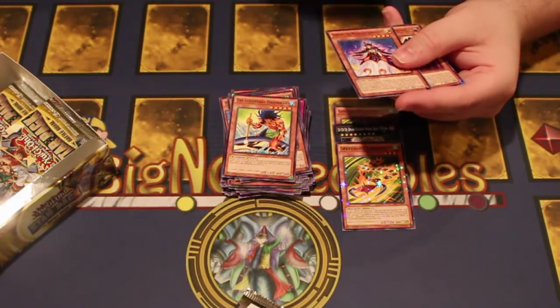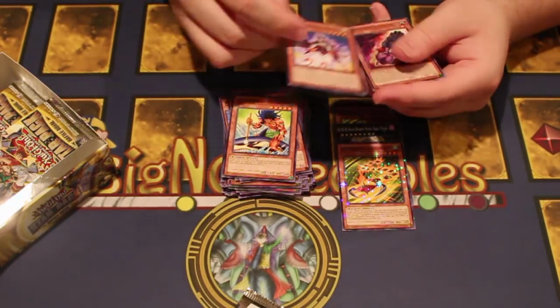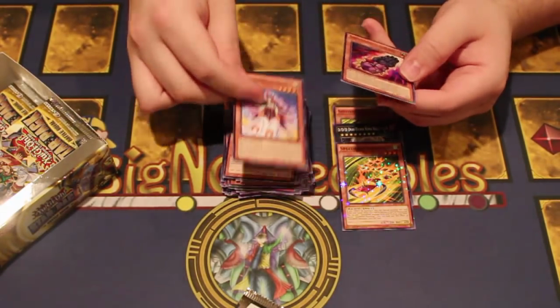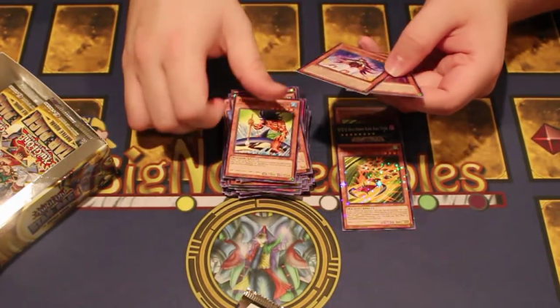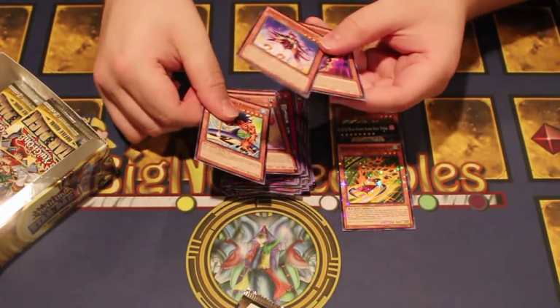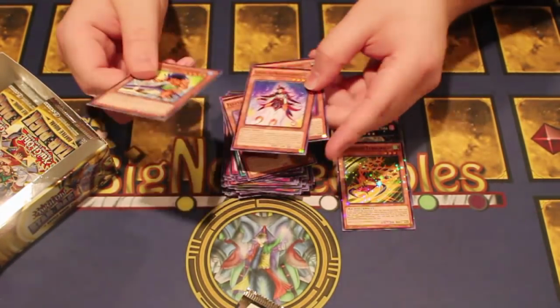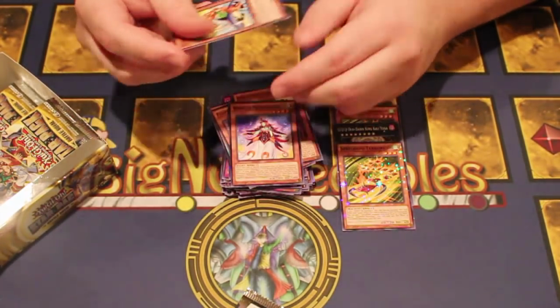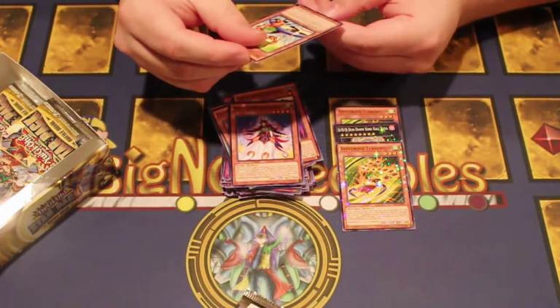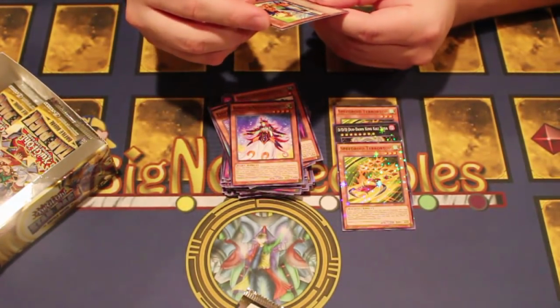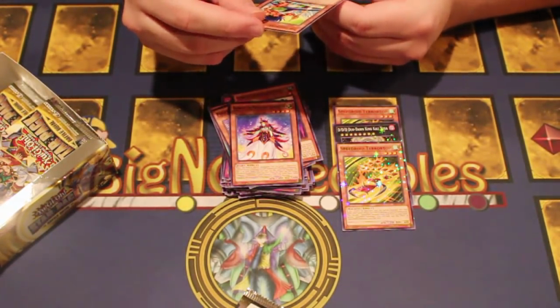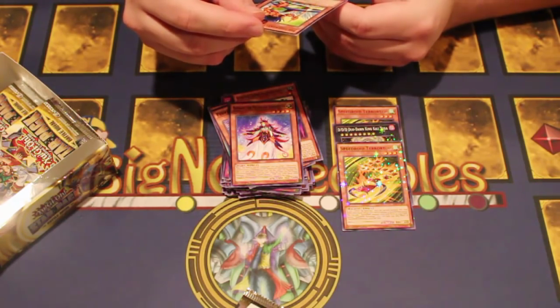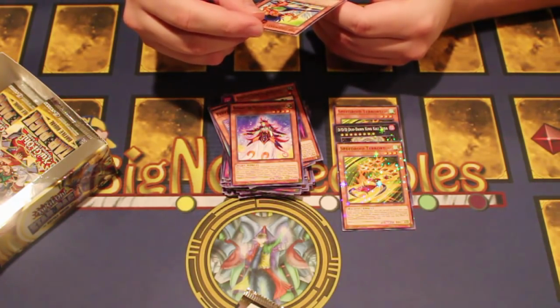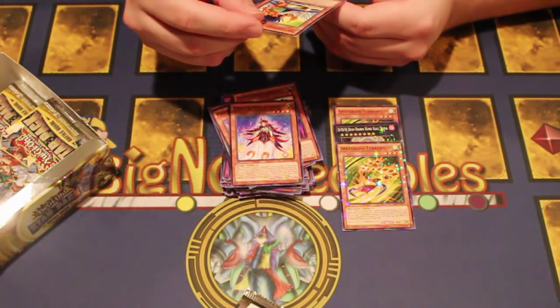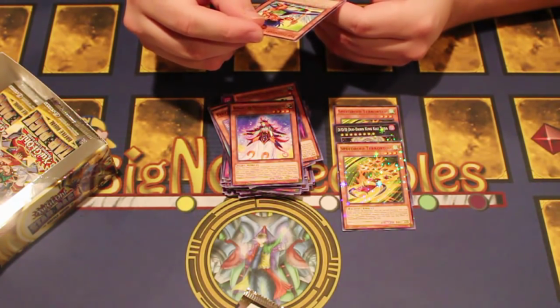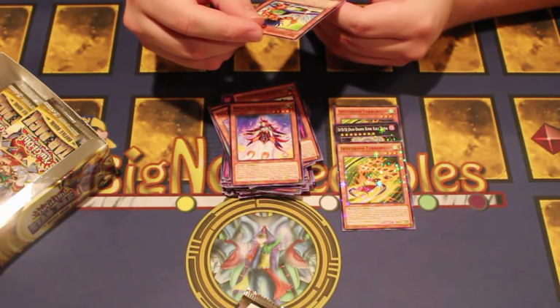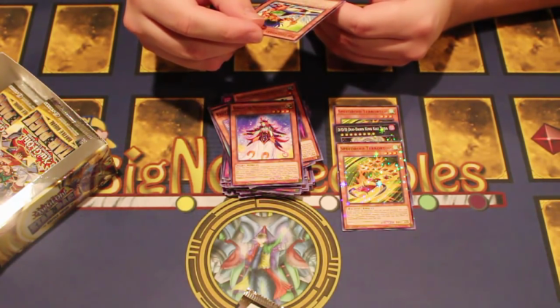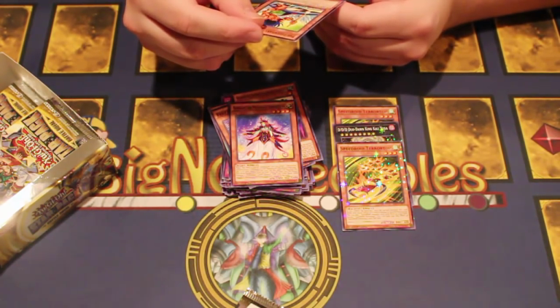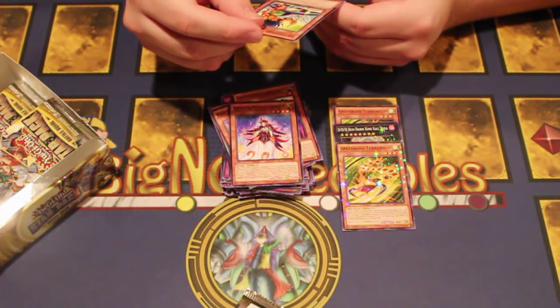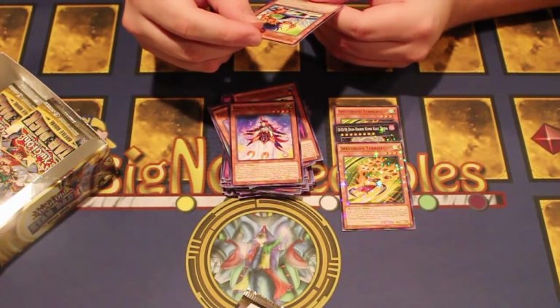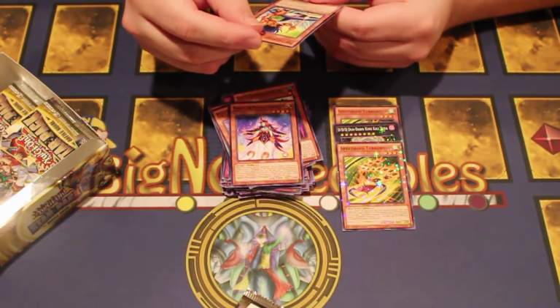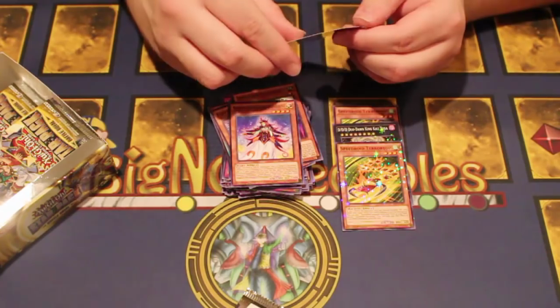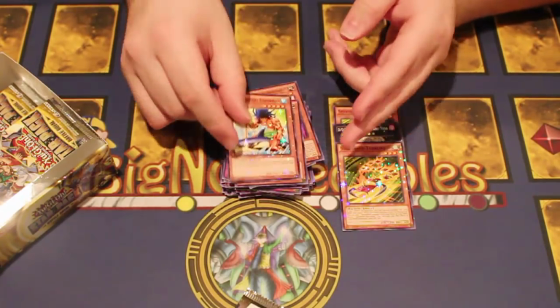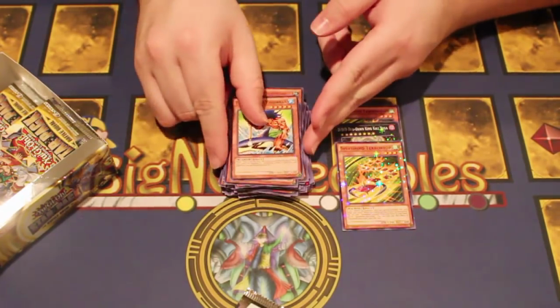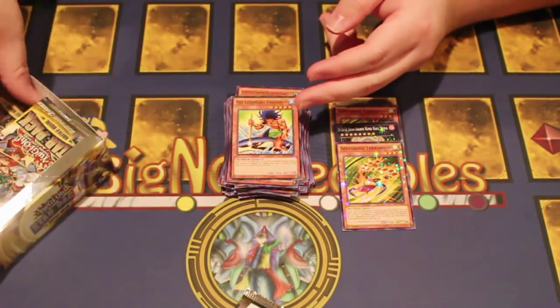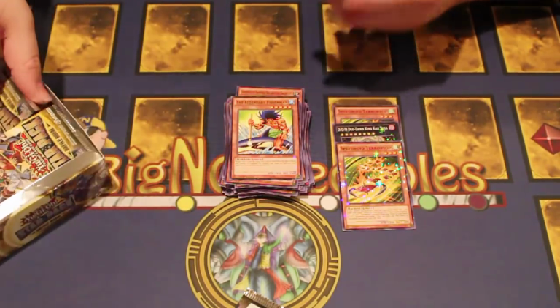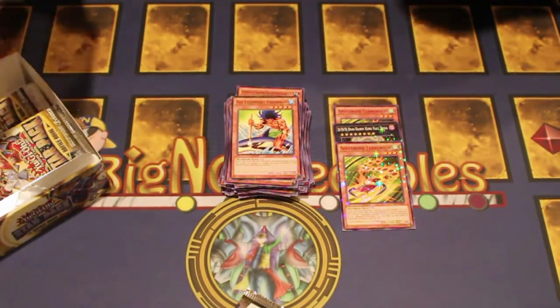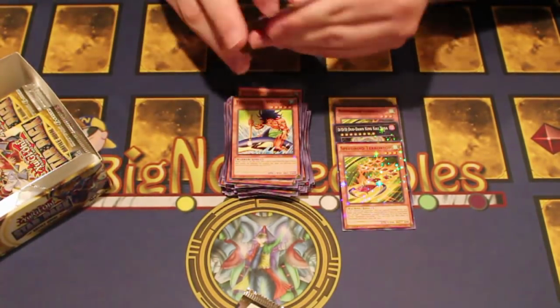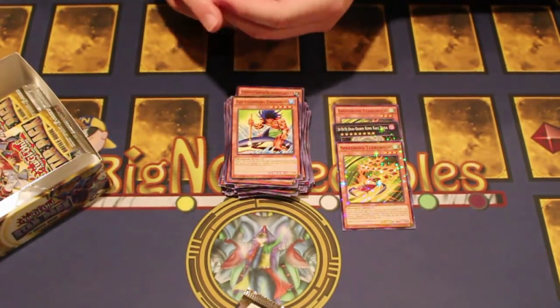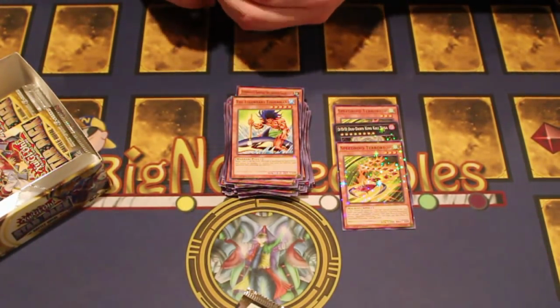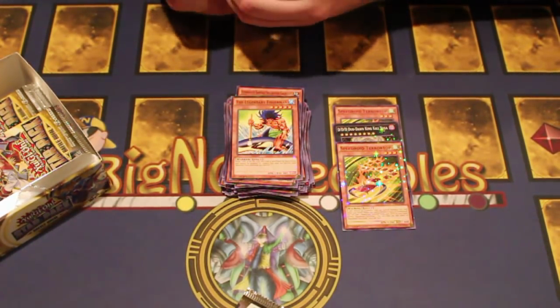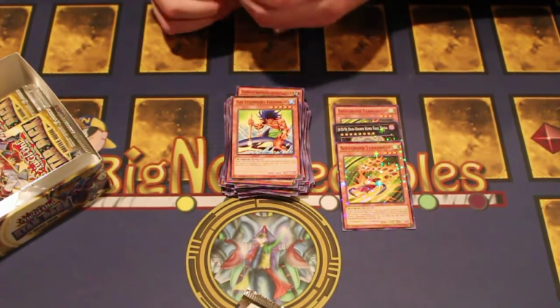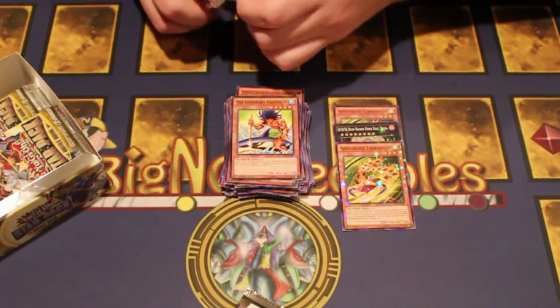Wow, Legendary Fisherman Star Foil! We did it. Did this guy get a text change or something? While Yumi is on the field, this card is unaffected by spell cards and can't be targeted by traps, but does not prevent your opponent from attacking you directly — so they just start attacking you directly instead.